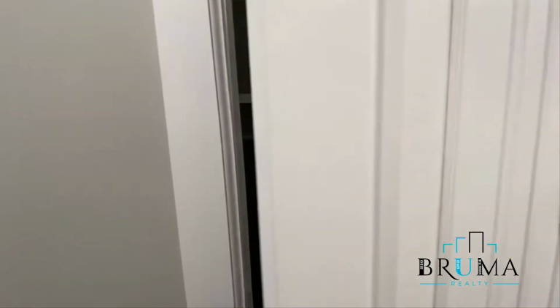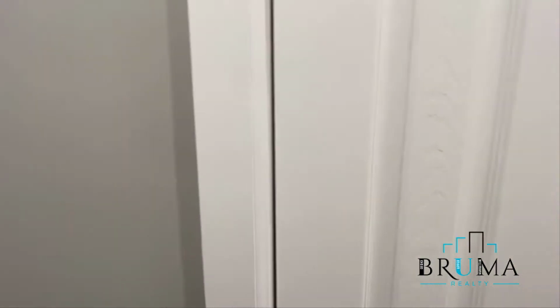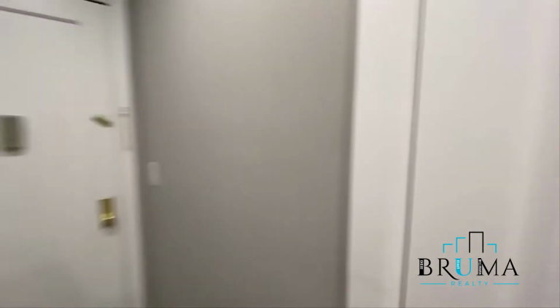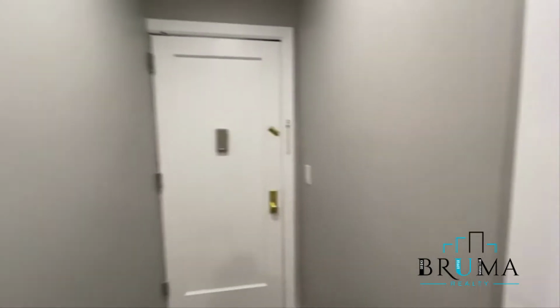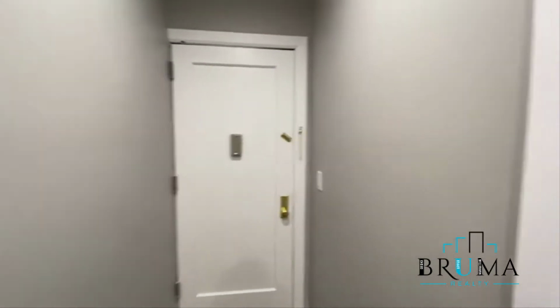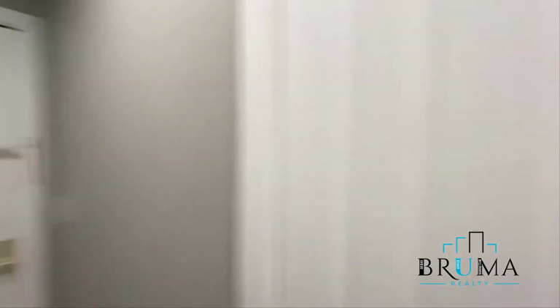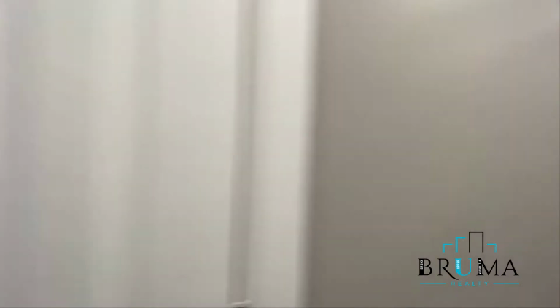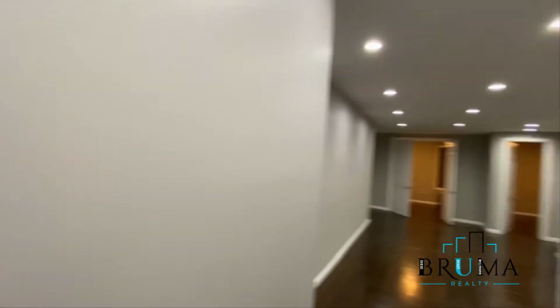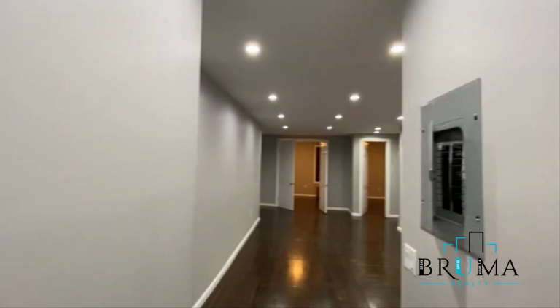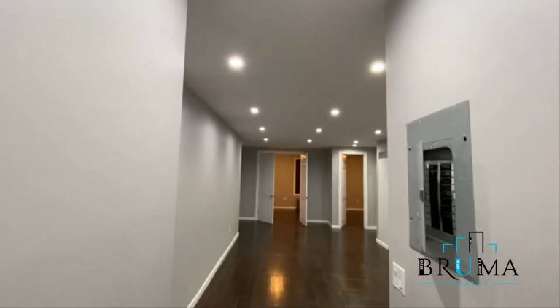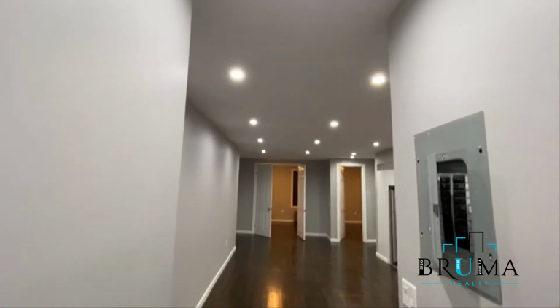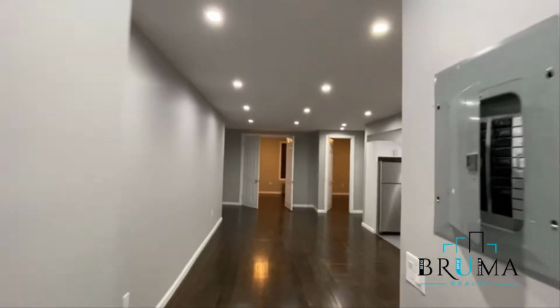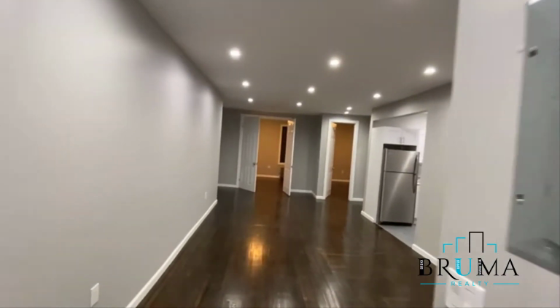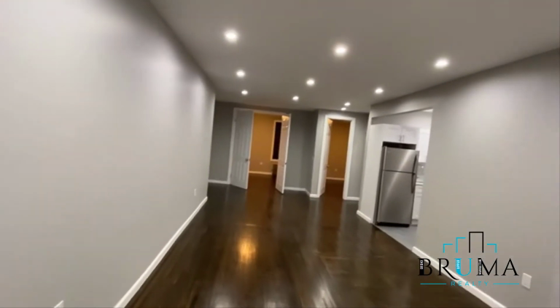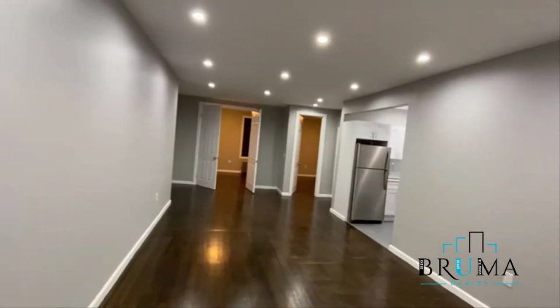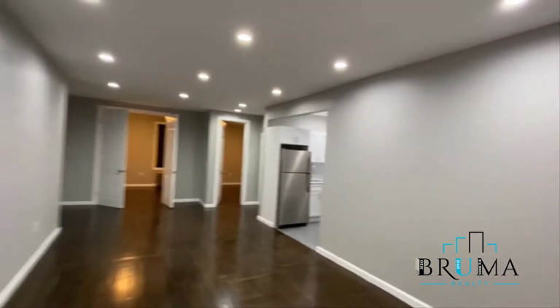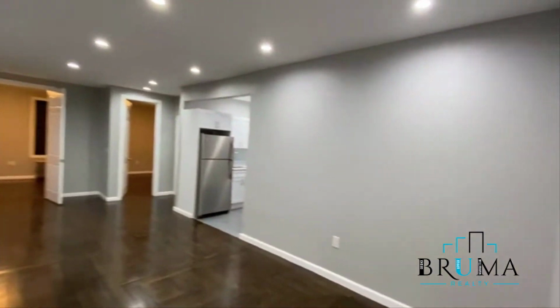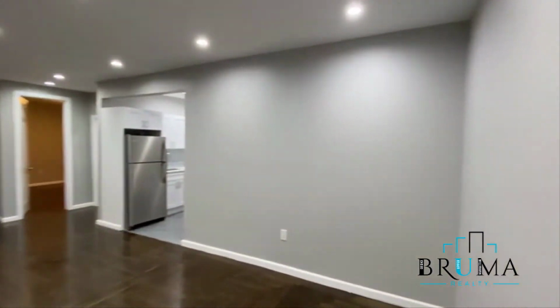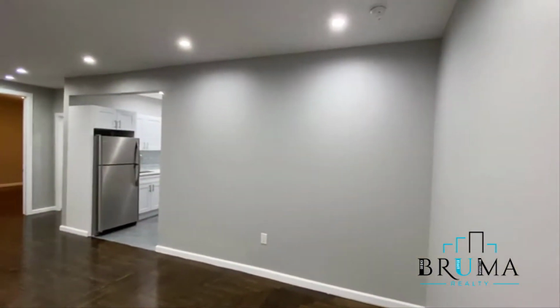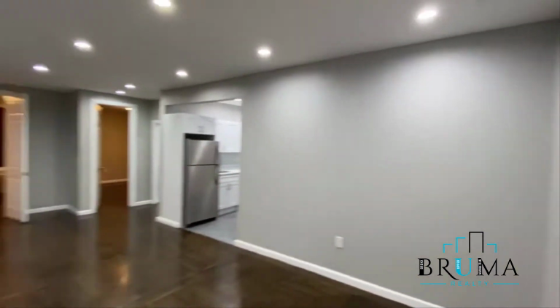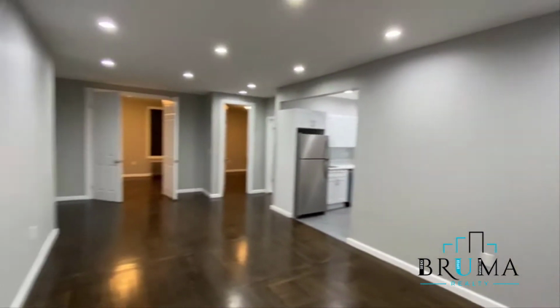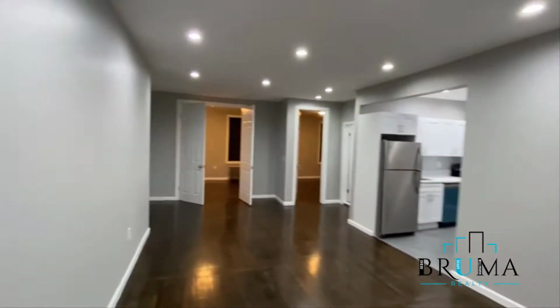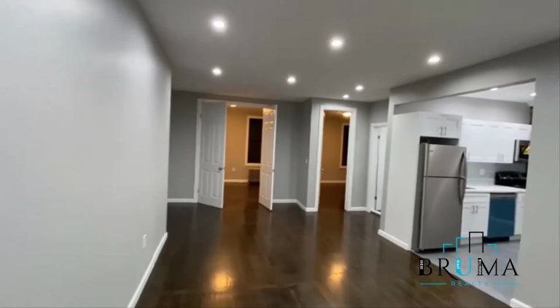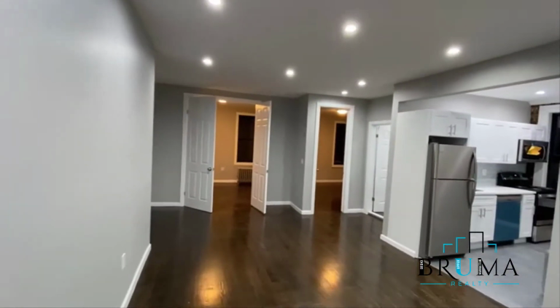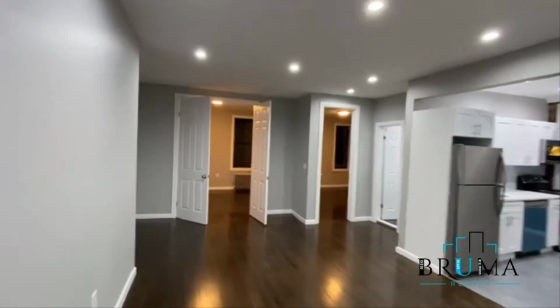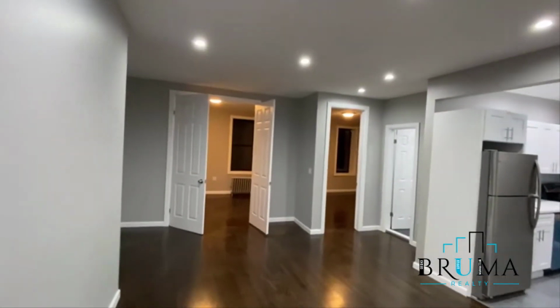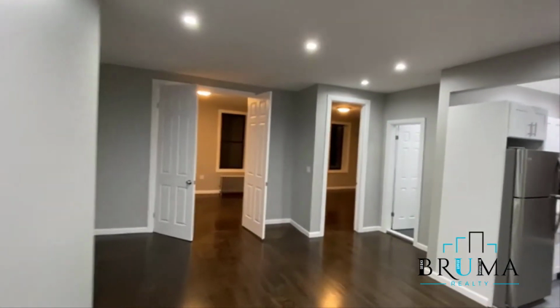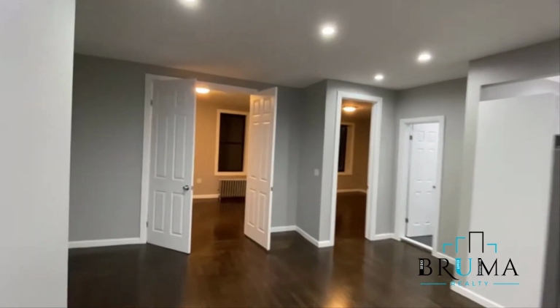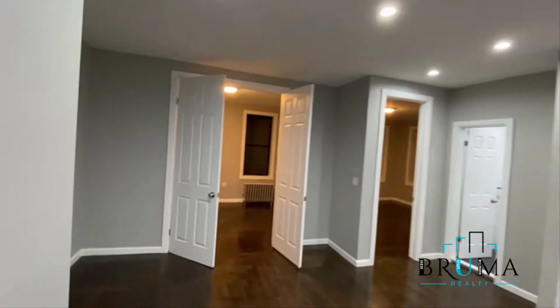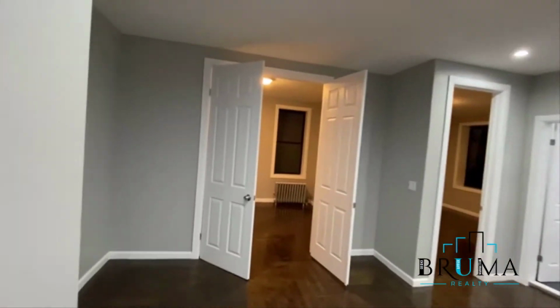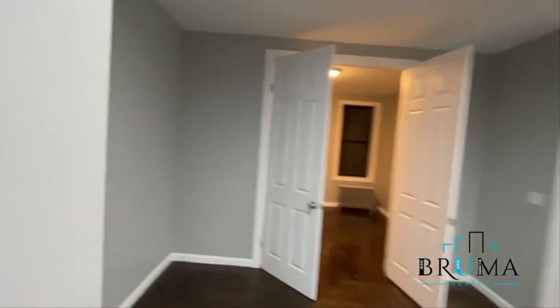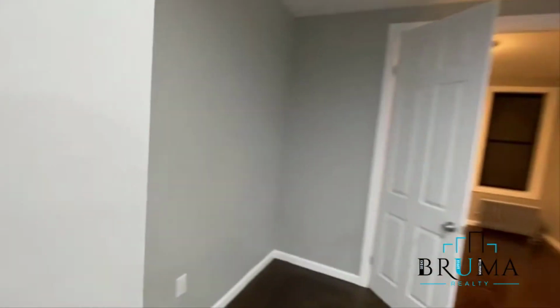There's a closet right when you walk in, and stunning recessed lighting. This is your living space.